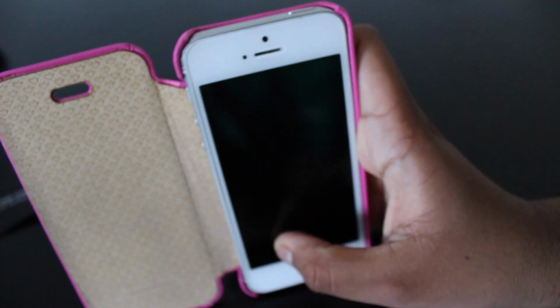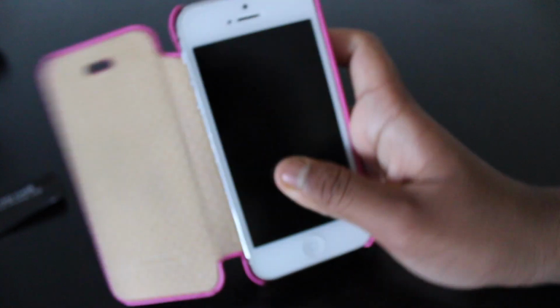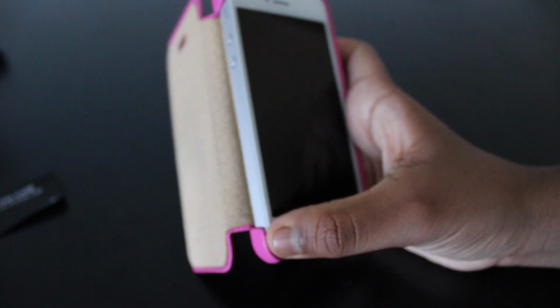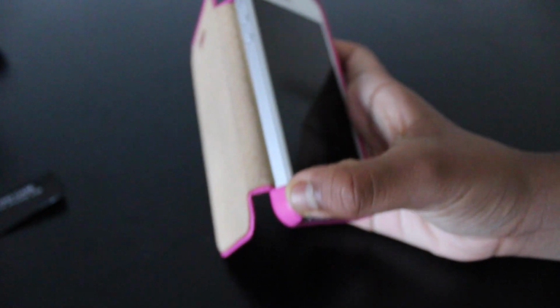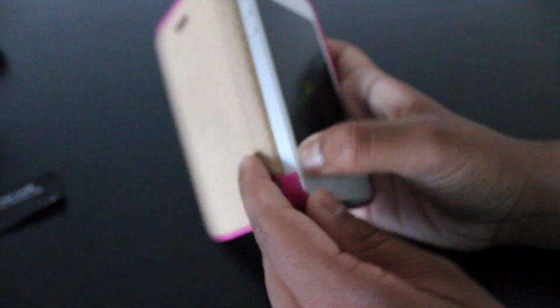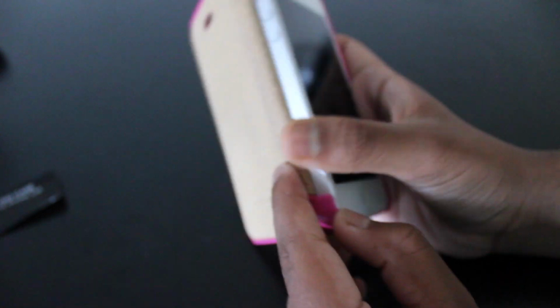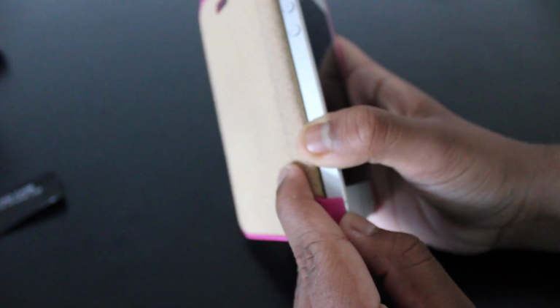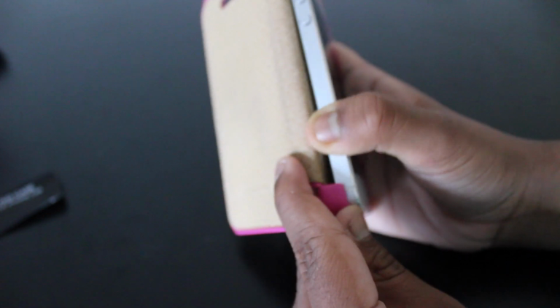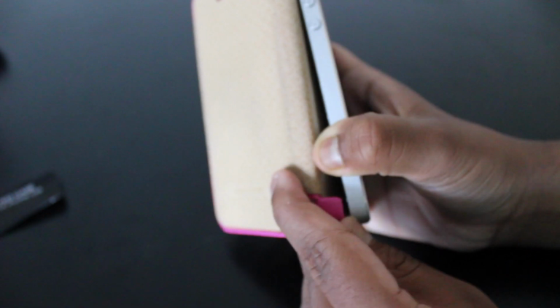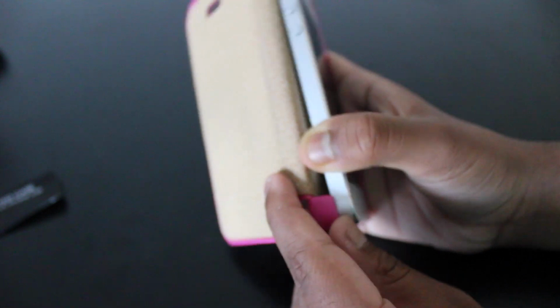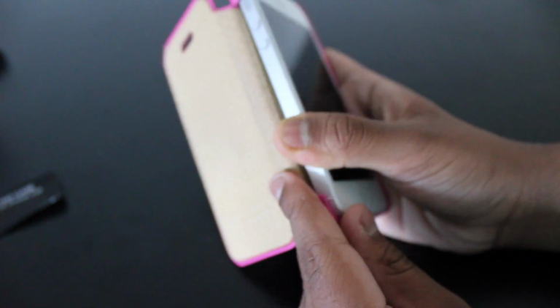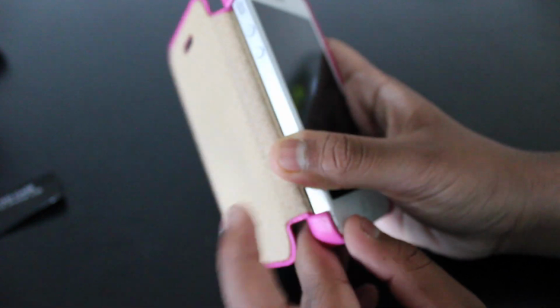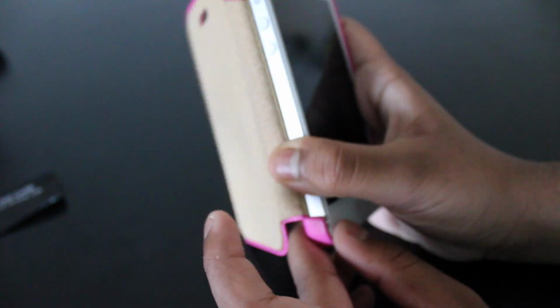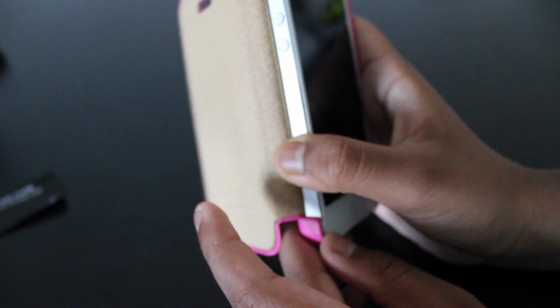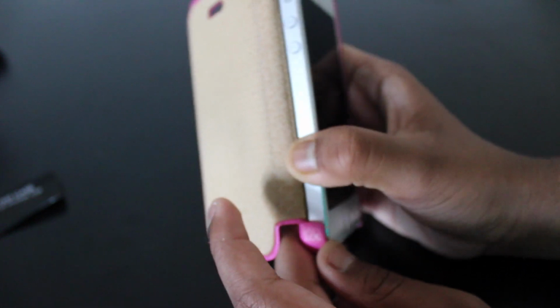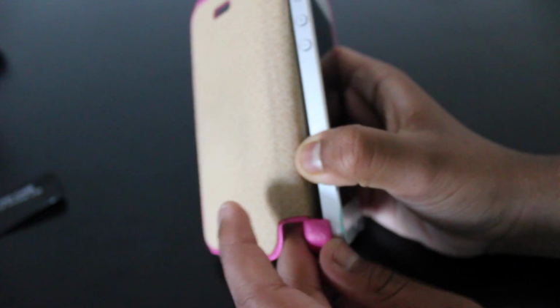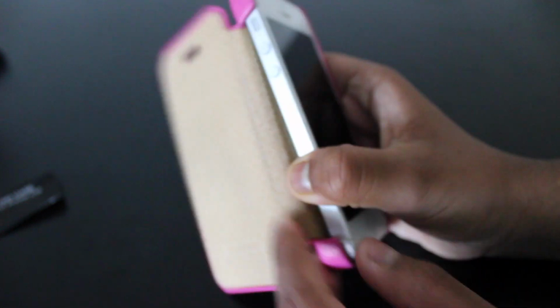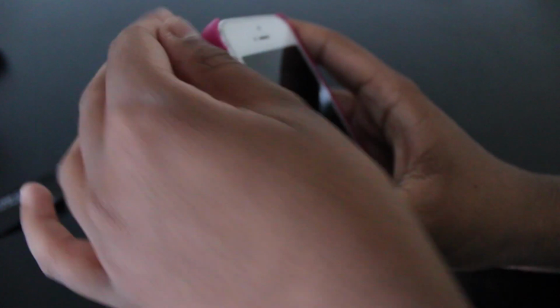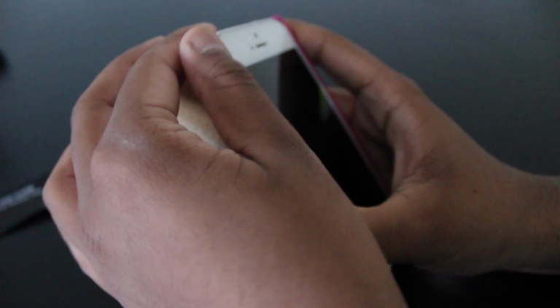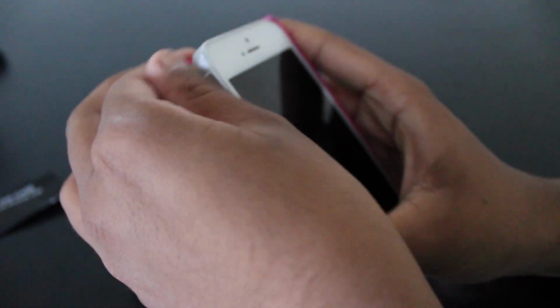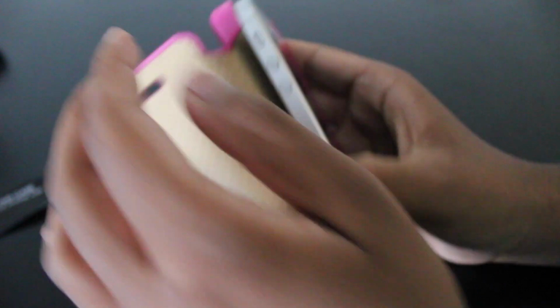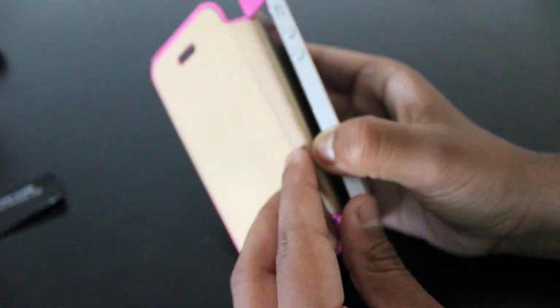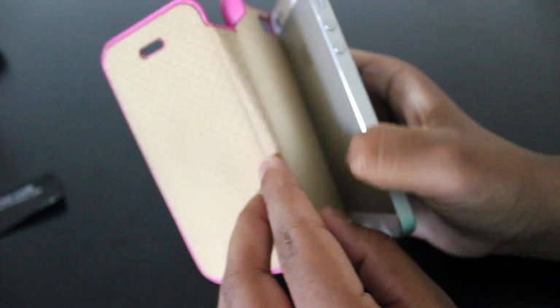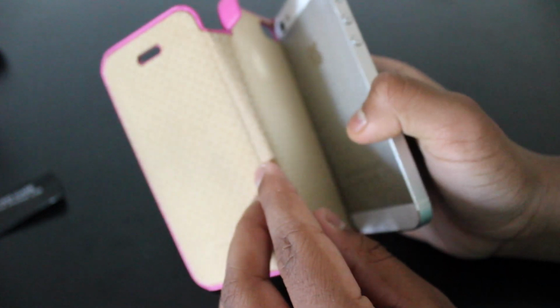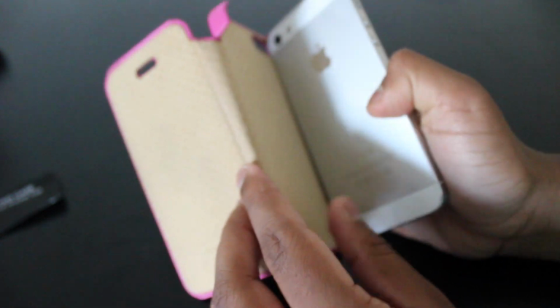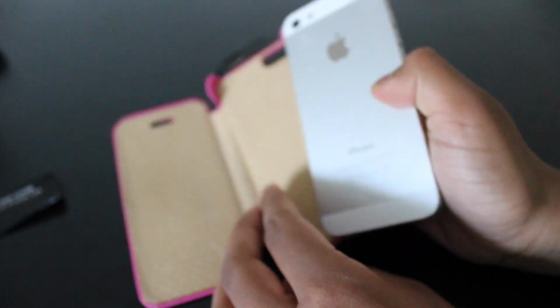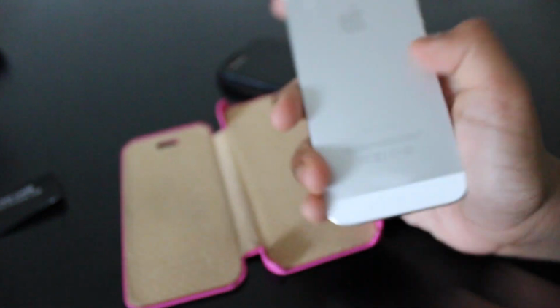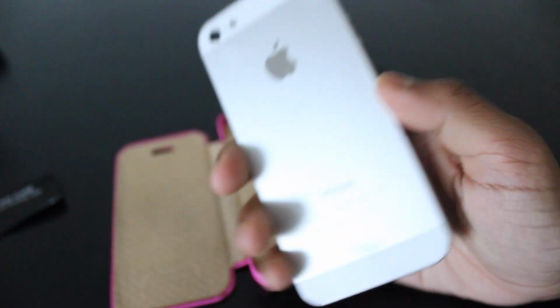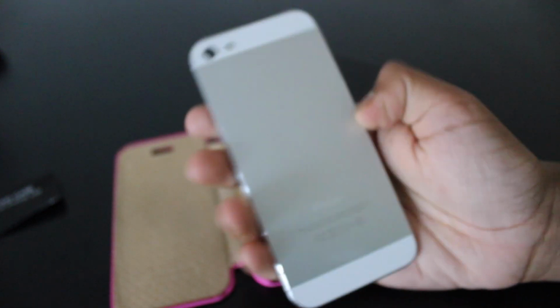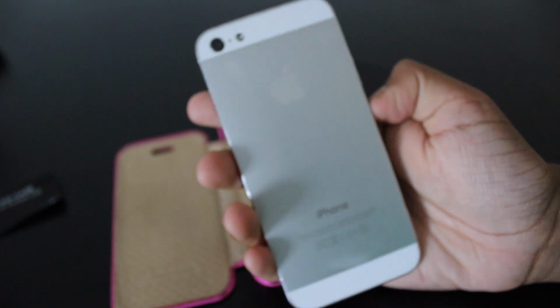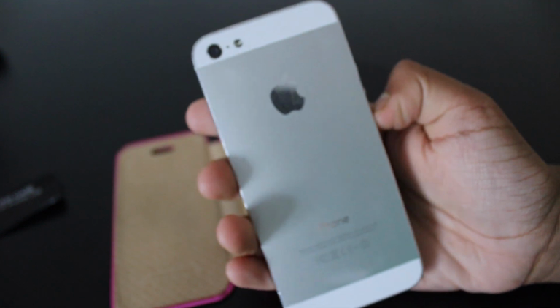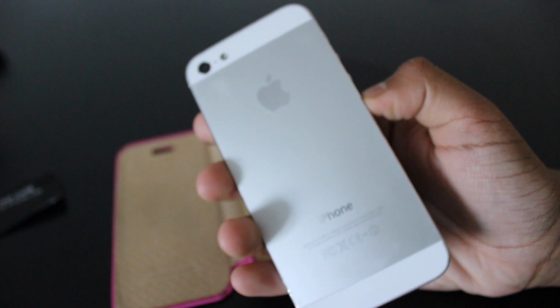There are also very secure slots here, because I can easily take this case out if I pull here and then pull here. I can take the case out and here you have the iPhone 5 in its beautifulness.